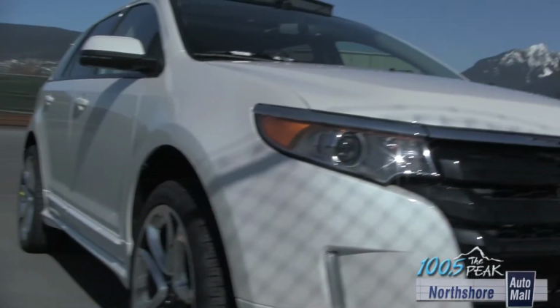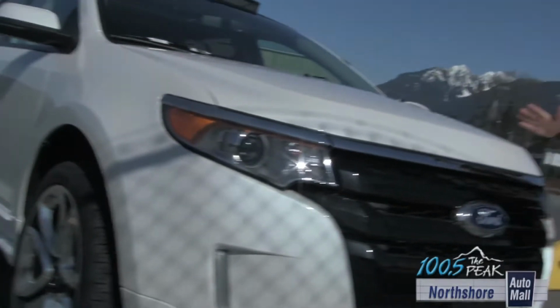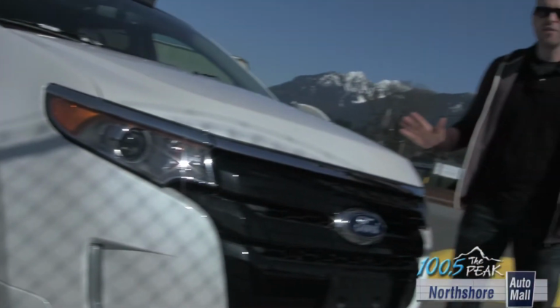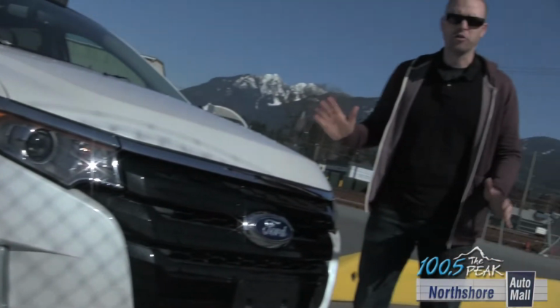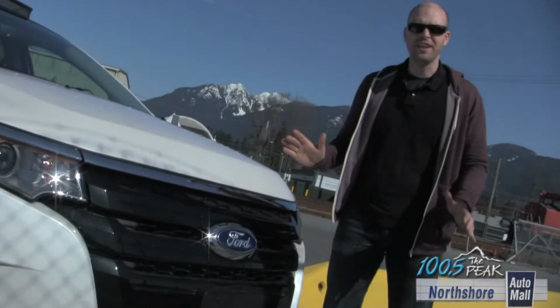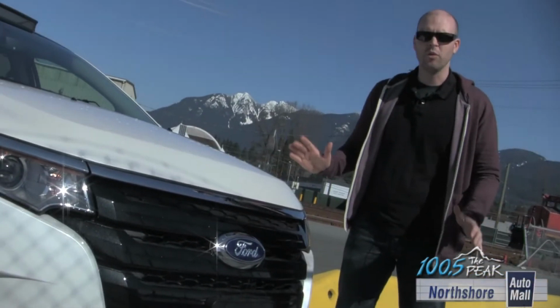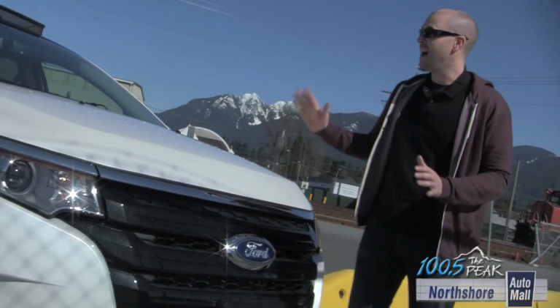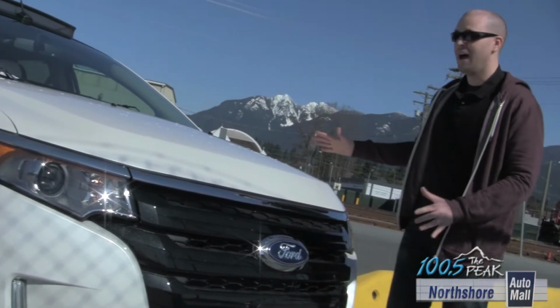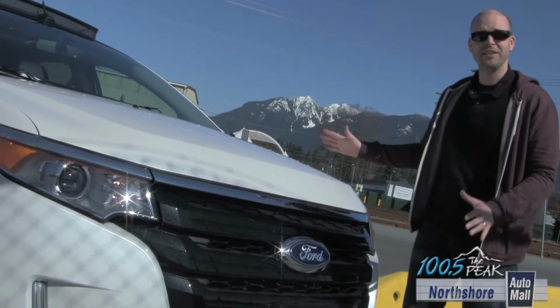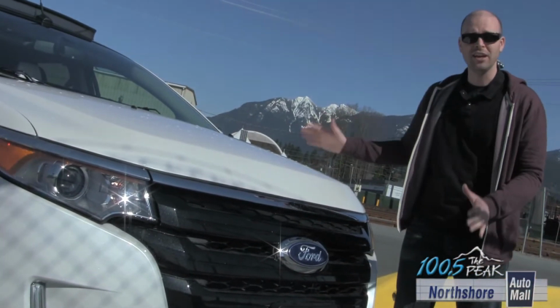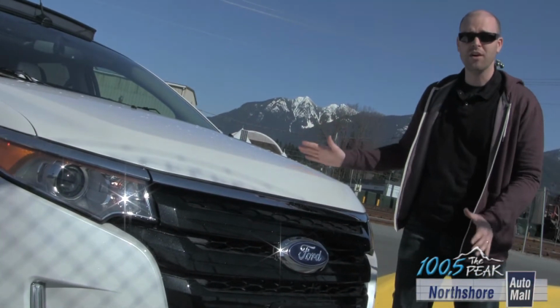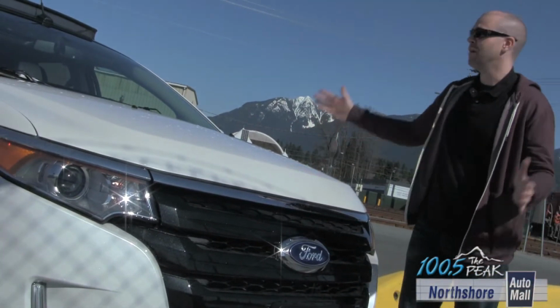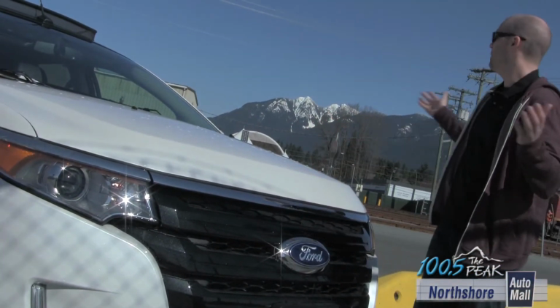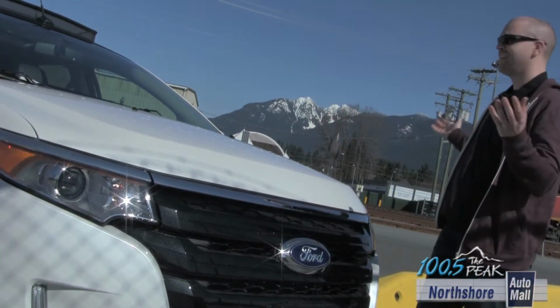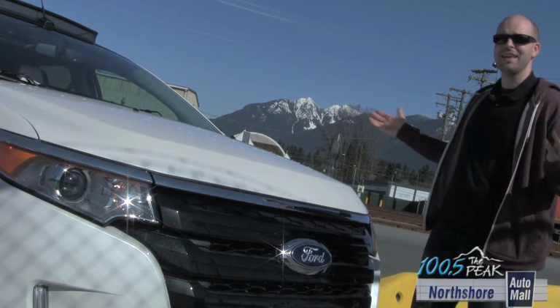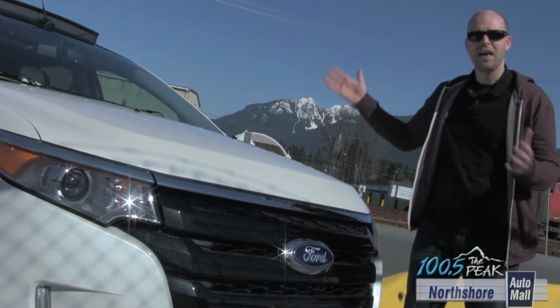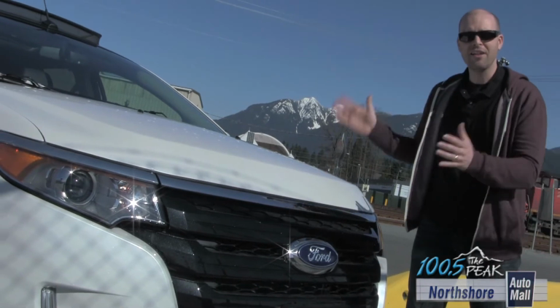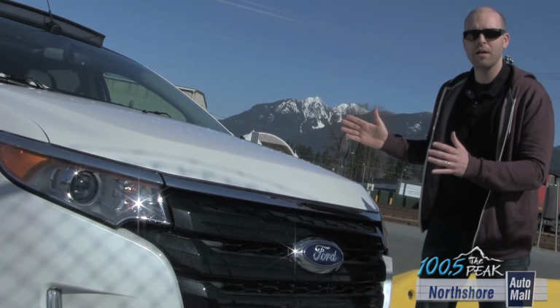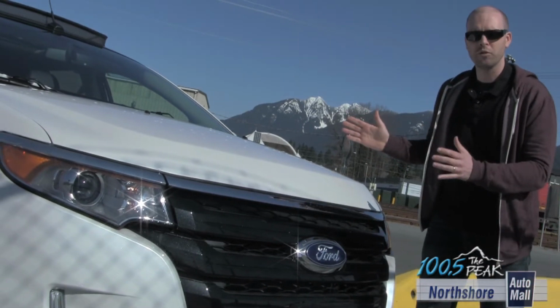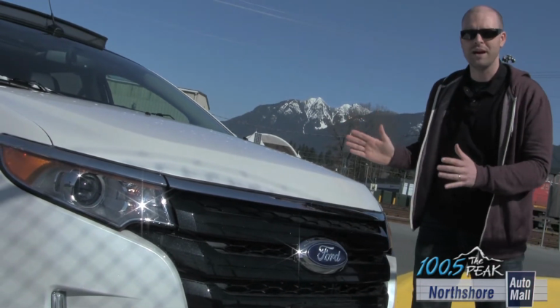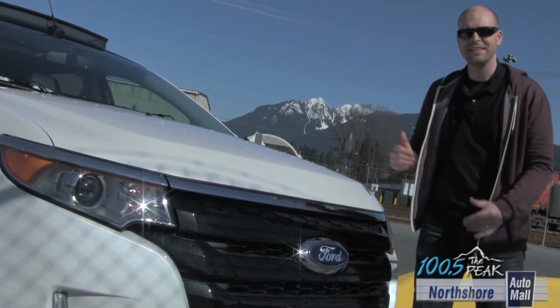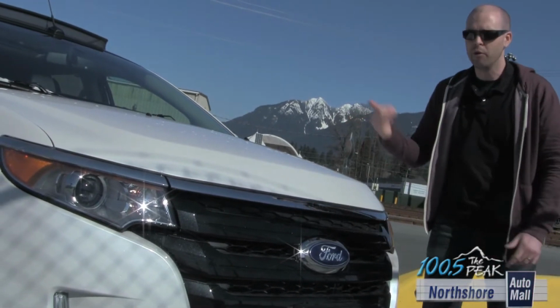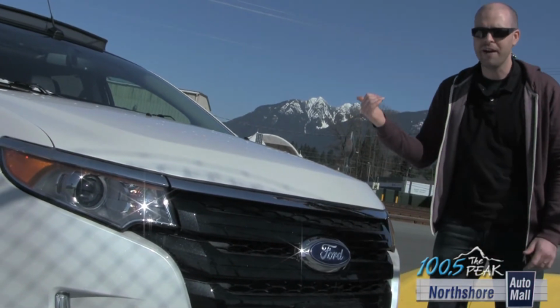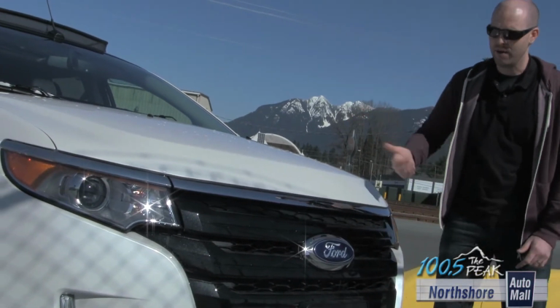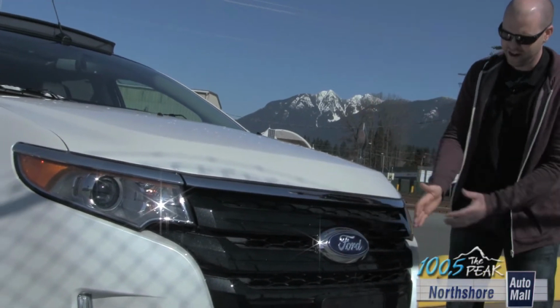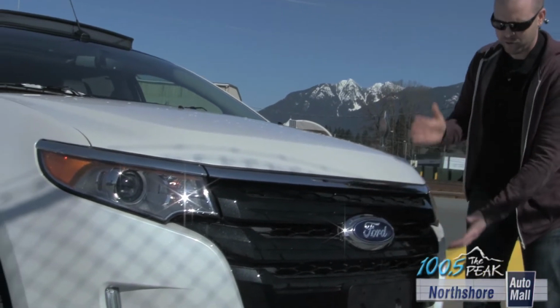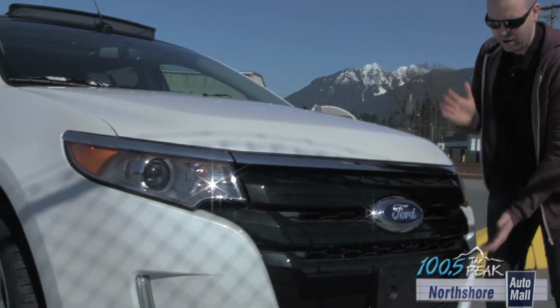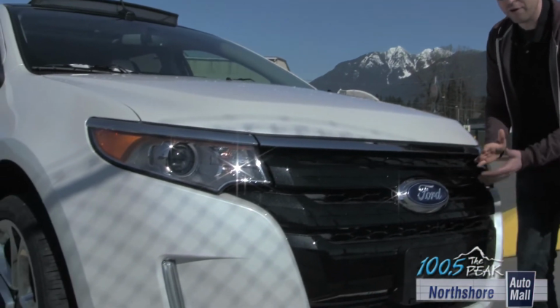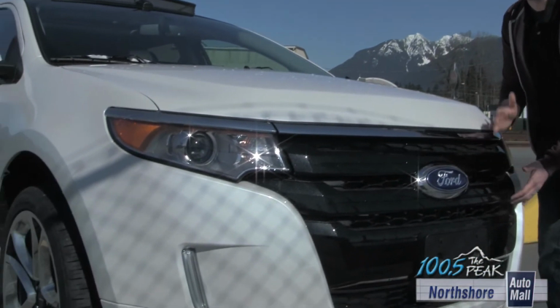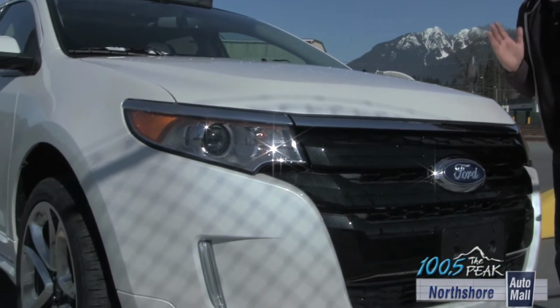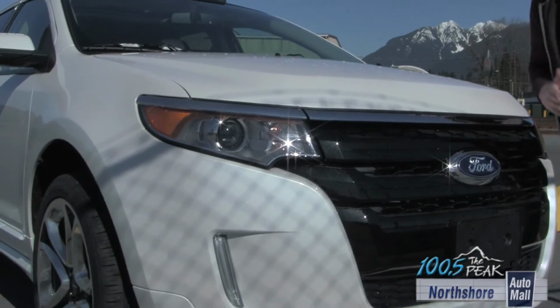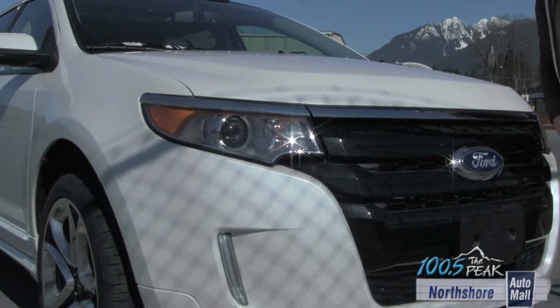This is a crossover in the truest sense of the word — tough enough to take you to work in a place like this and small enough to cruise around the city and pull your family around. And check out this grille, straight from the F-150. I like that.